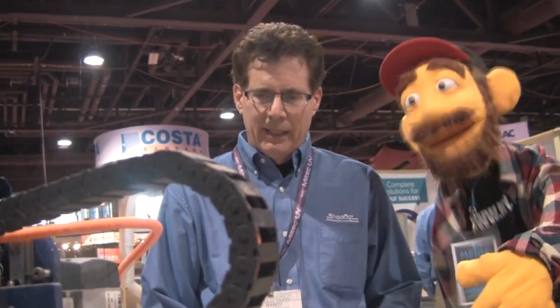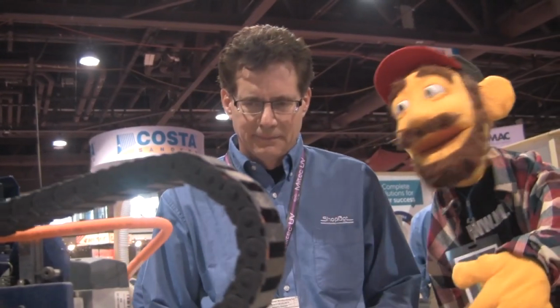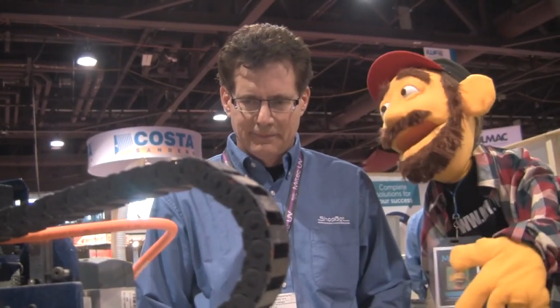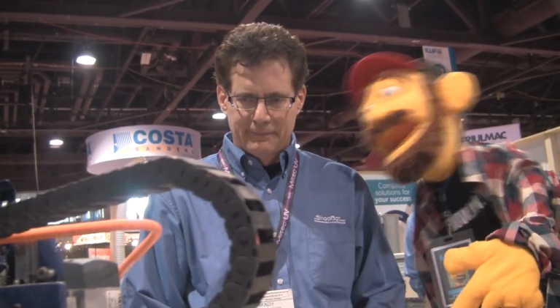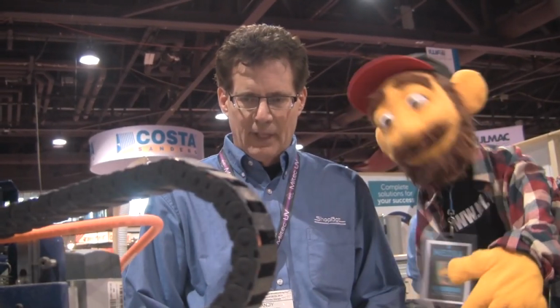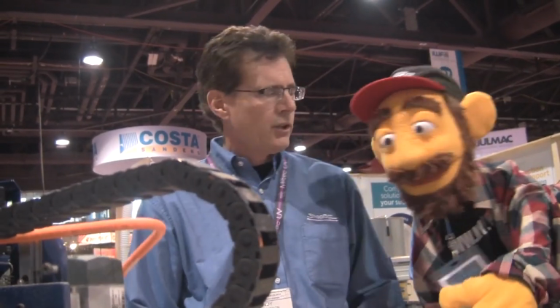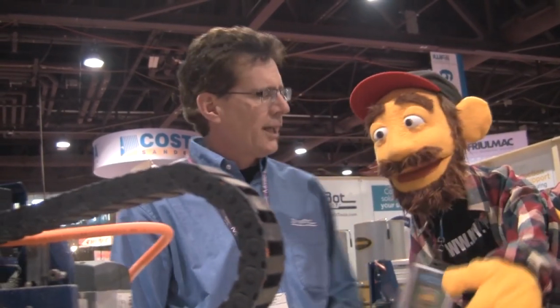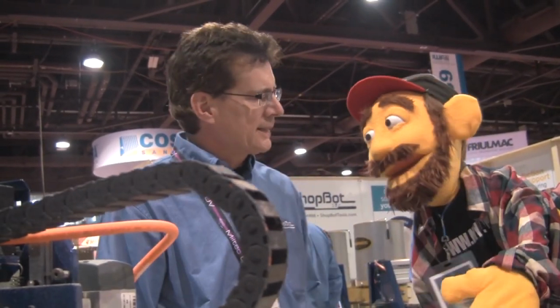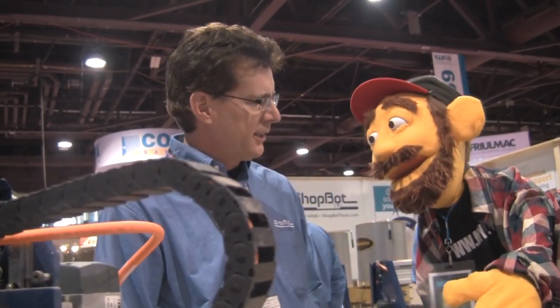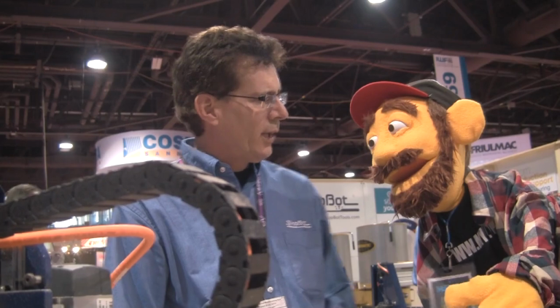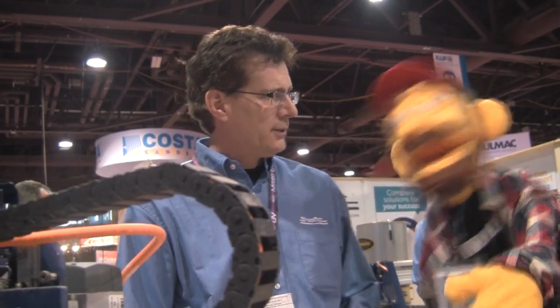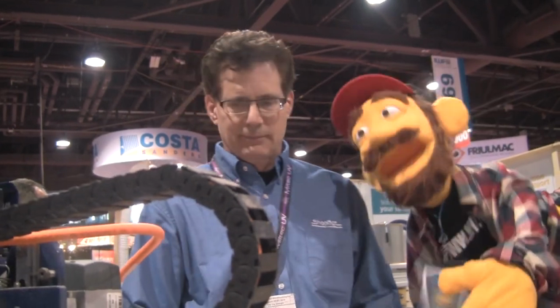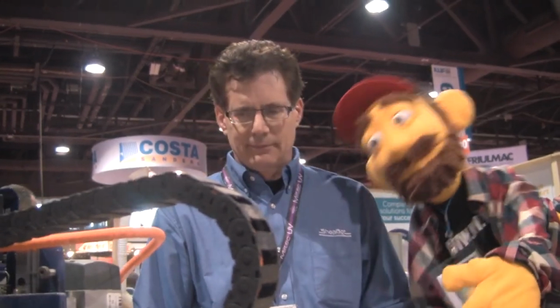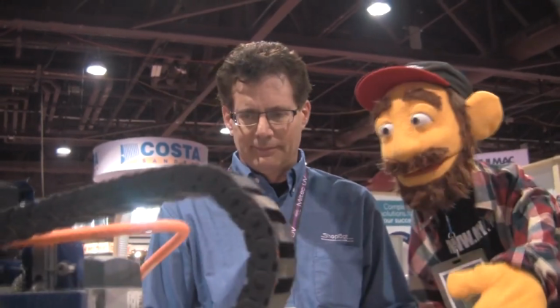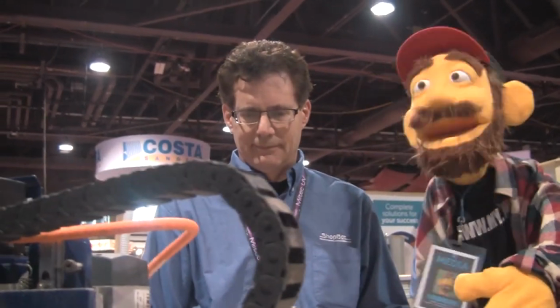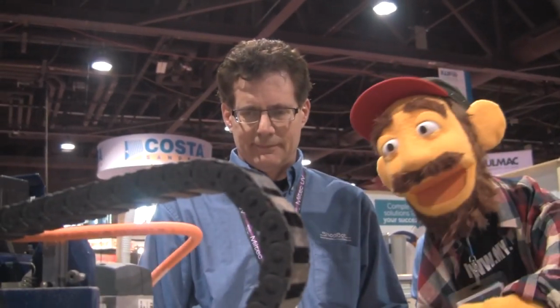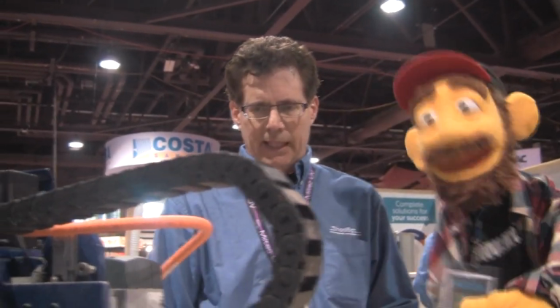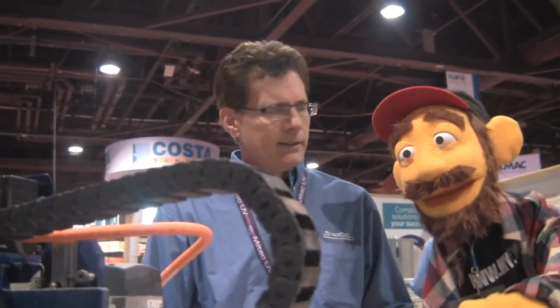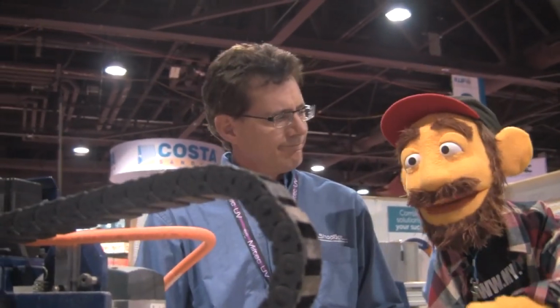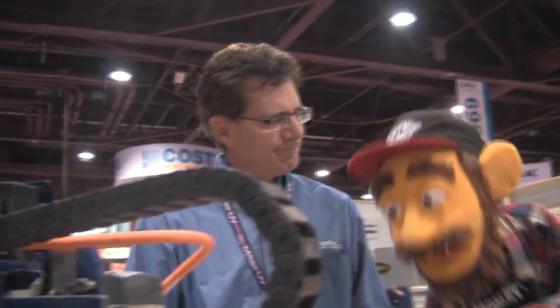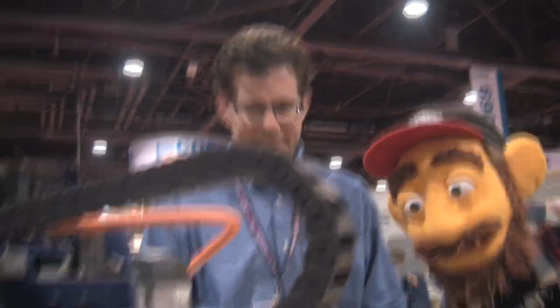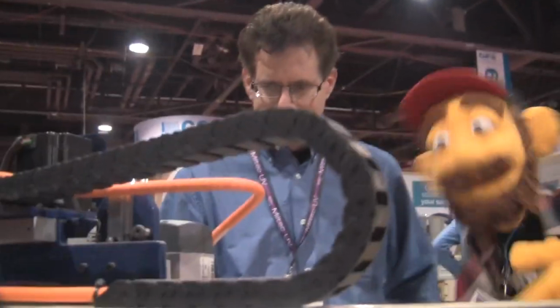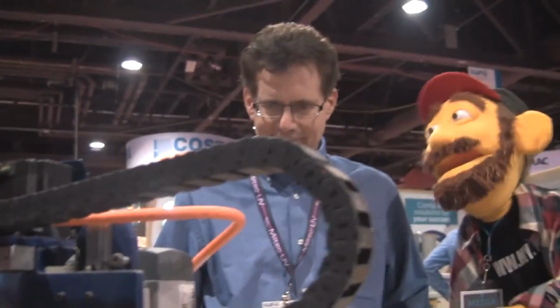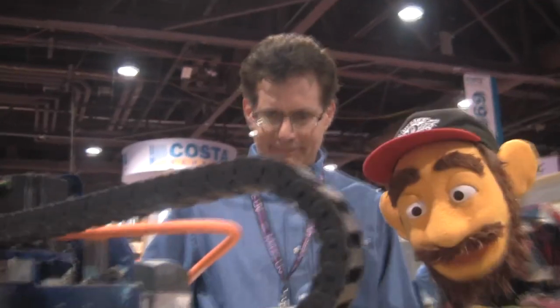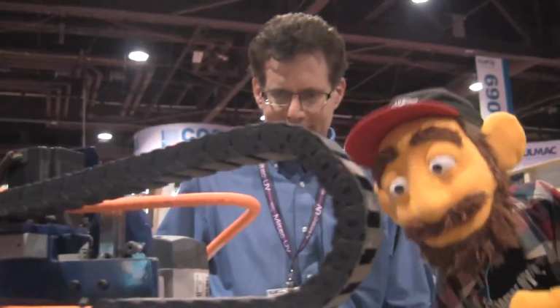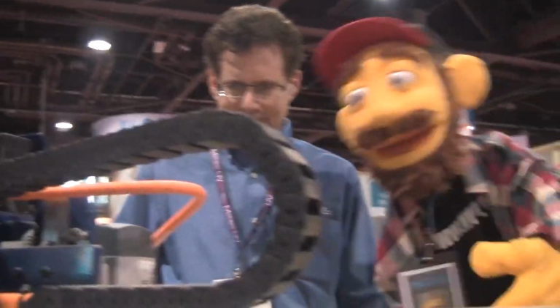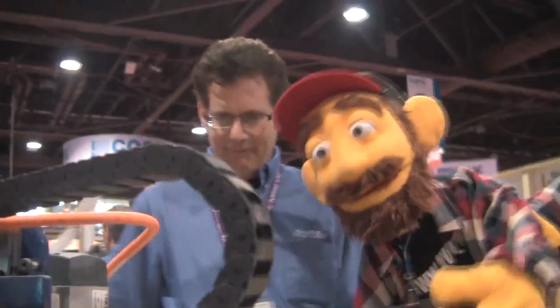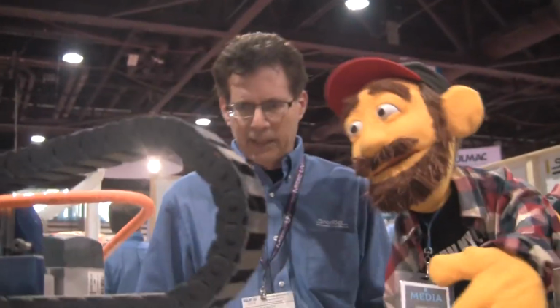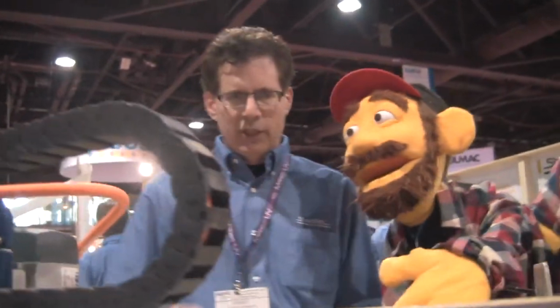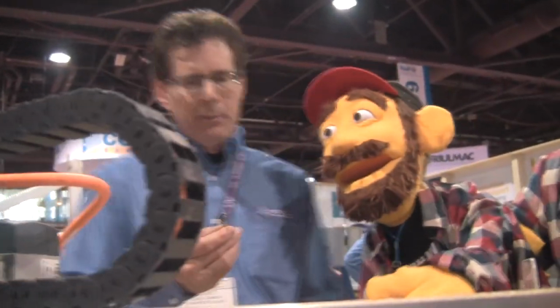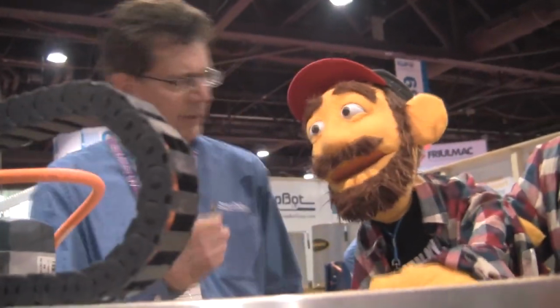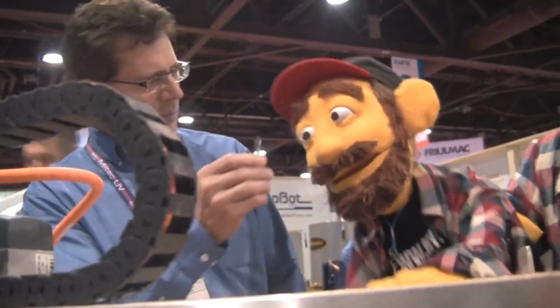What is this machine called? This is called the ShopBot CNC Router. ShopBot CNC Router — very nice. Well, look at that thing. What is that doing? Is that like a Dremel on the end there? That is what's called a V-bit, a V-cutting bit.